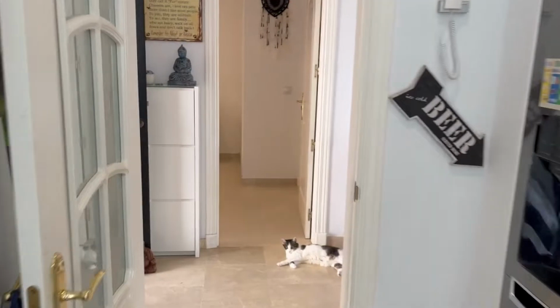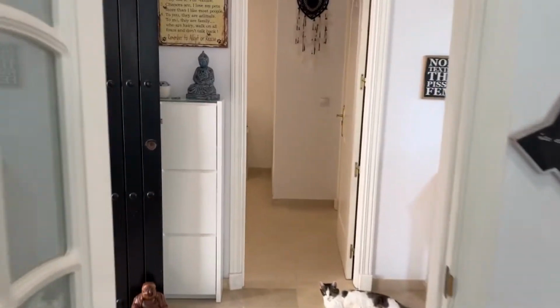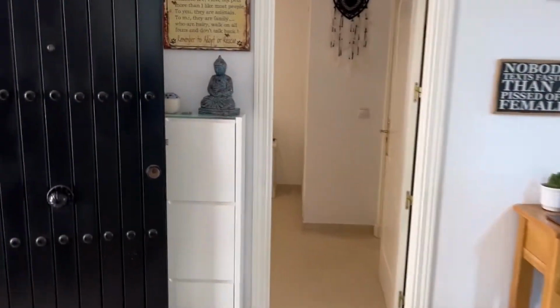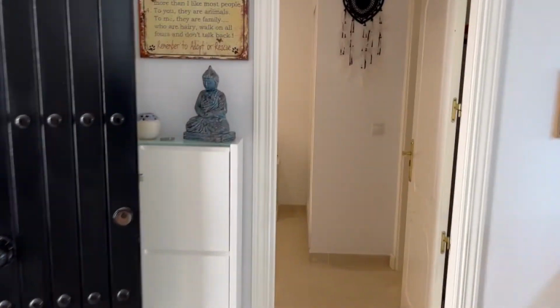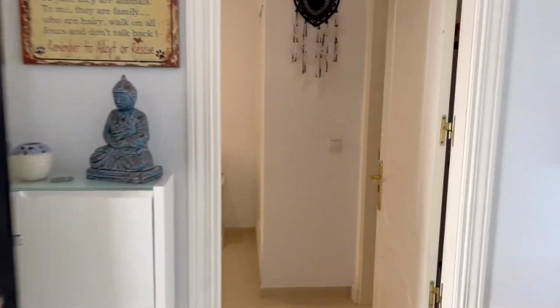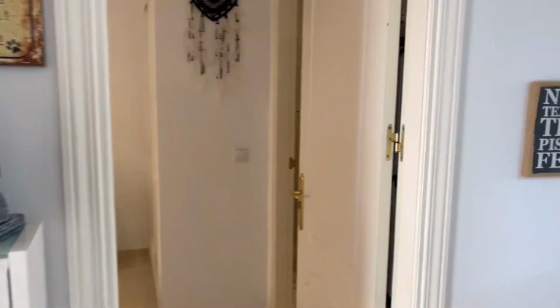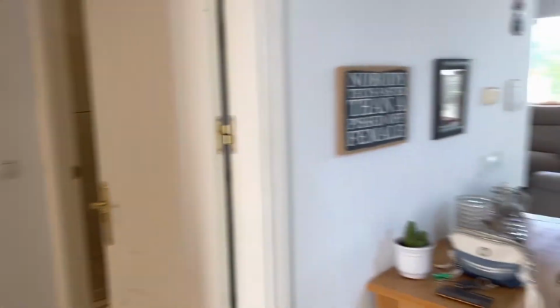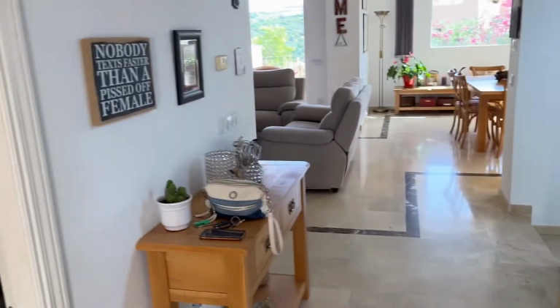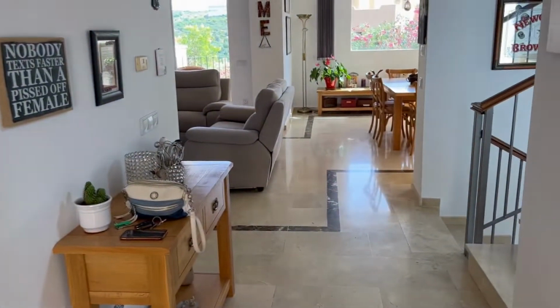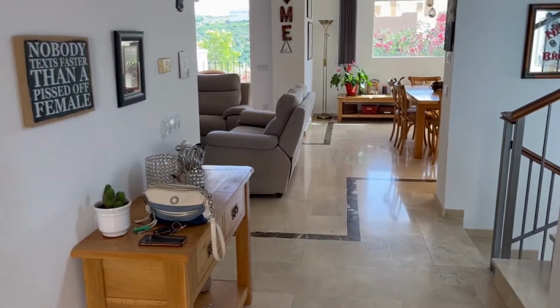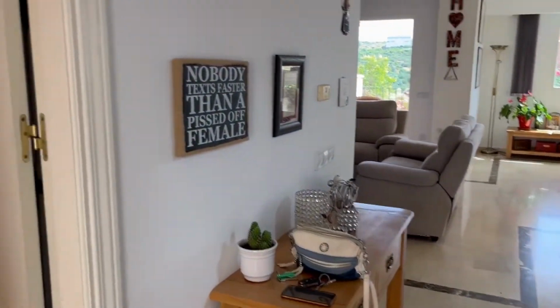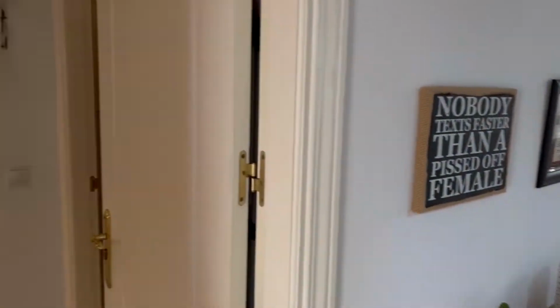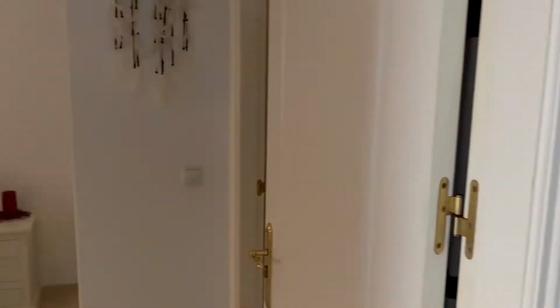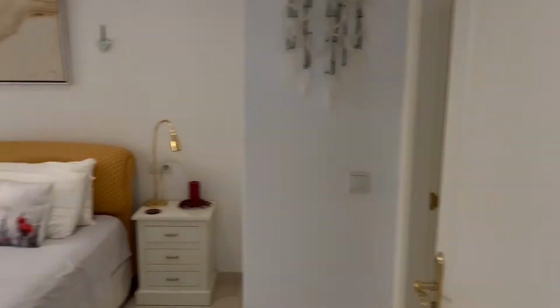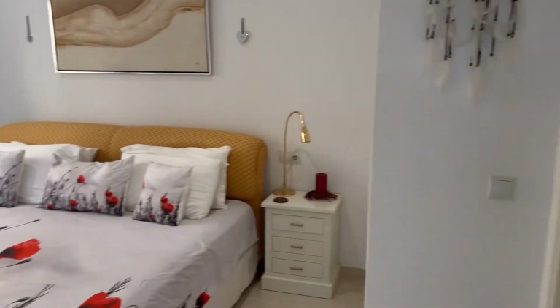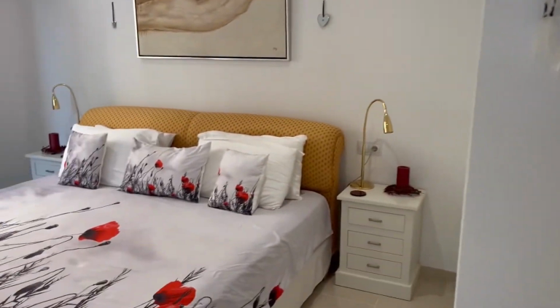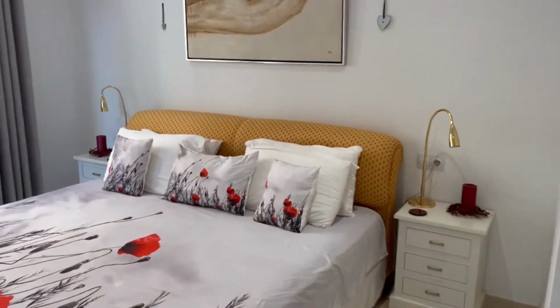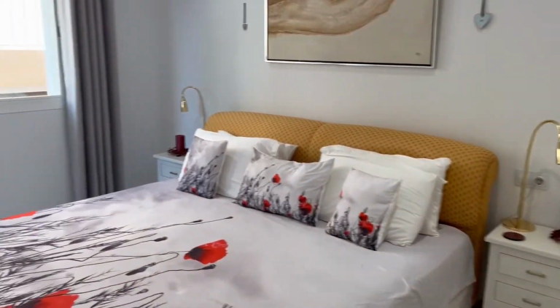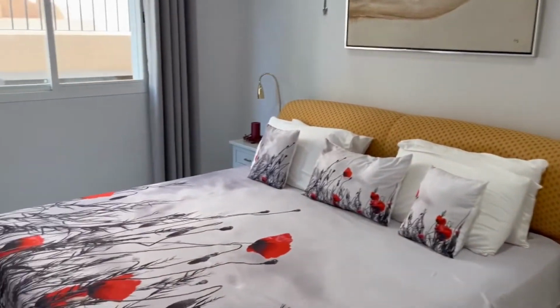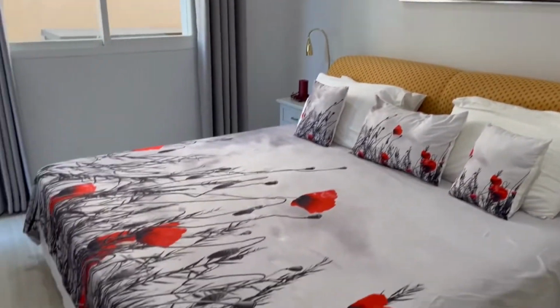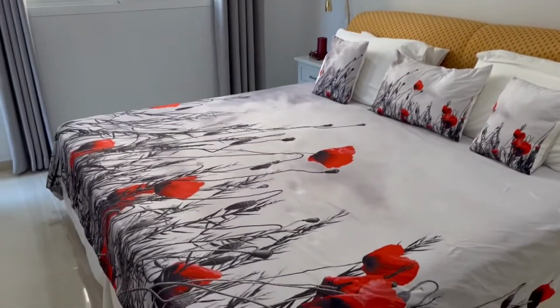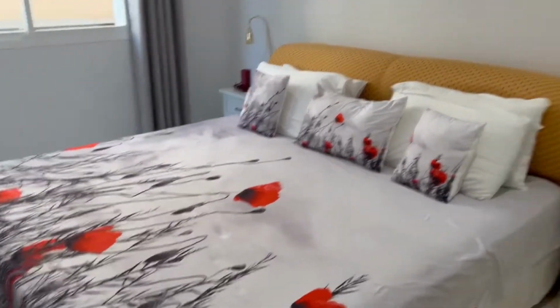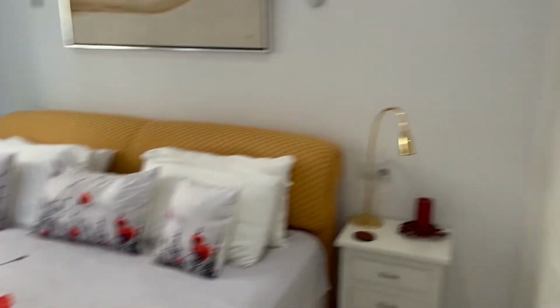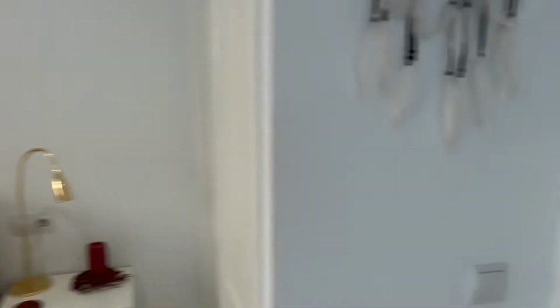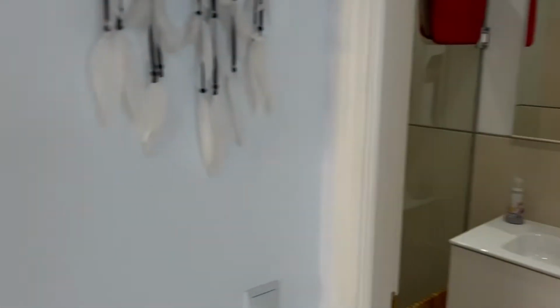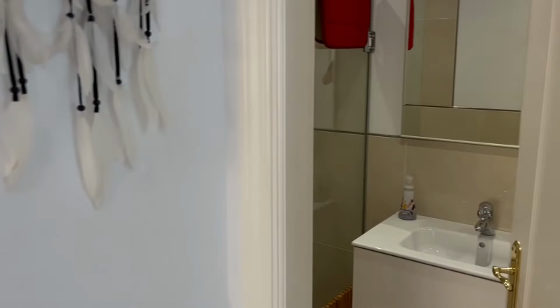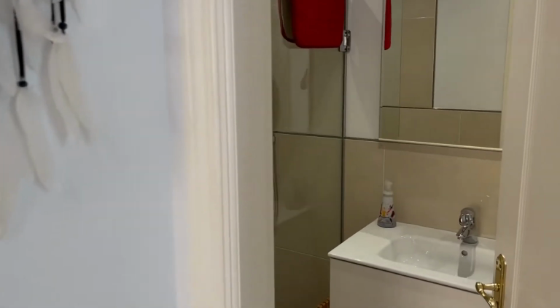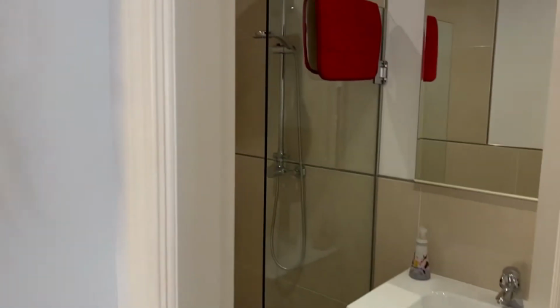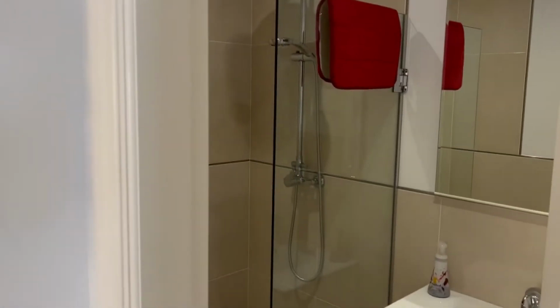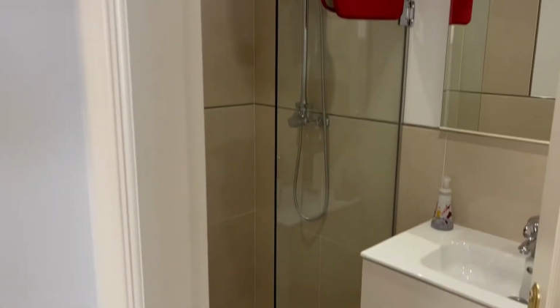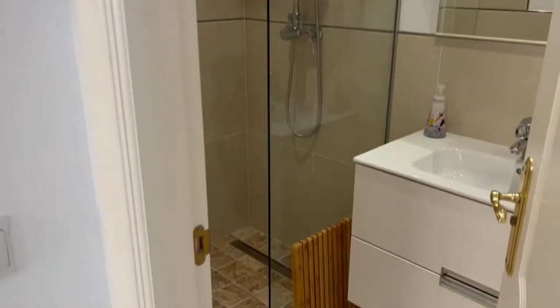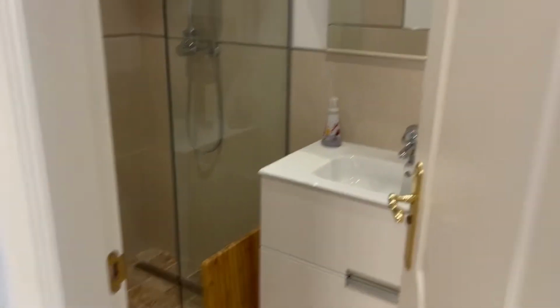Now to orientate yourself back to the main door. This is a guest bedroom — a big guest bedroom — that's a super king size bed with an ensuite bathroom. The ensuite is really nicely done as well.